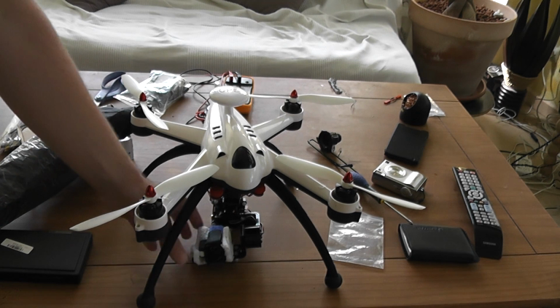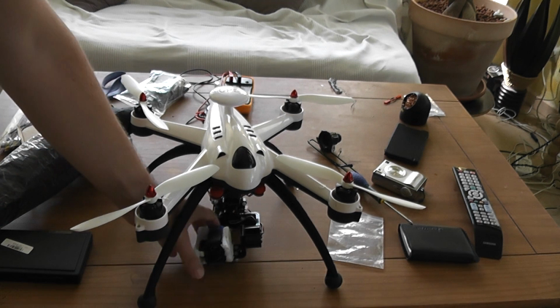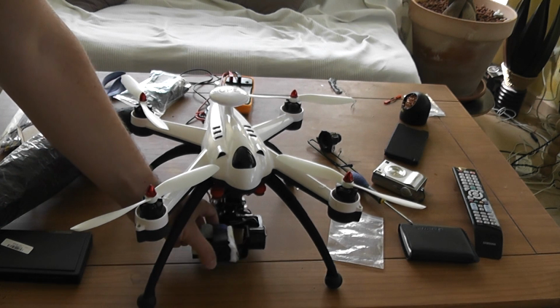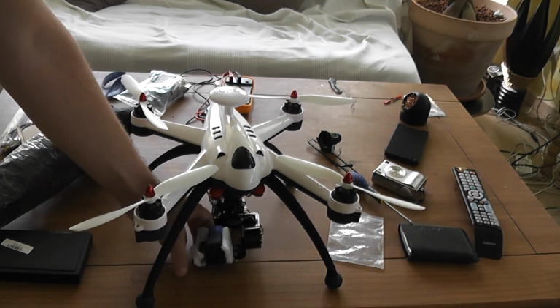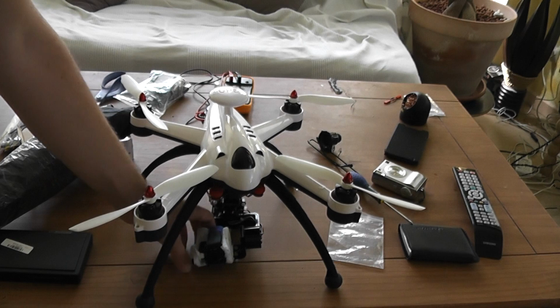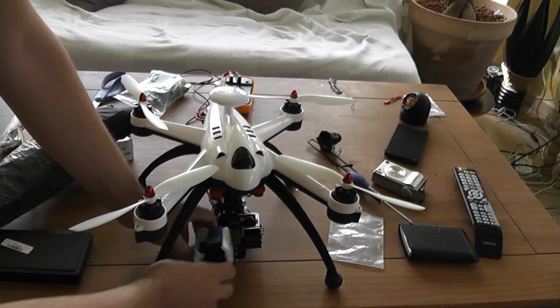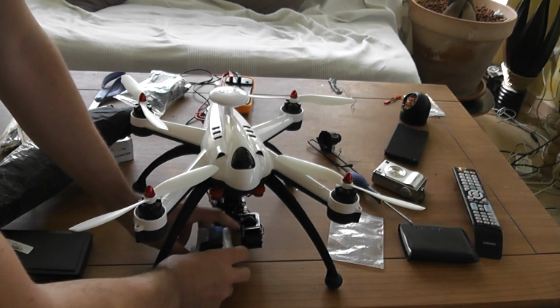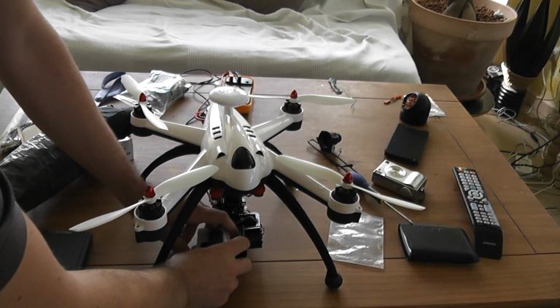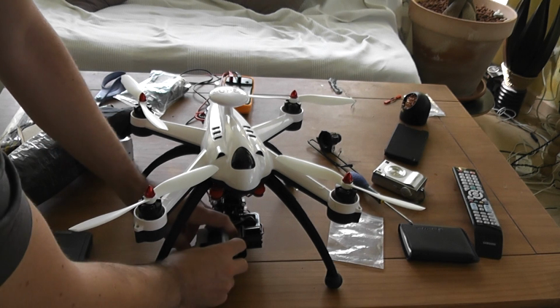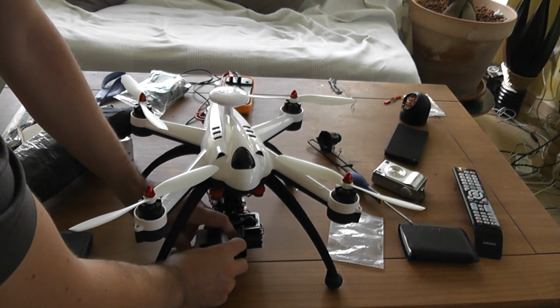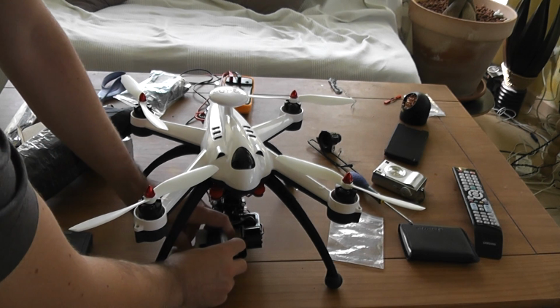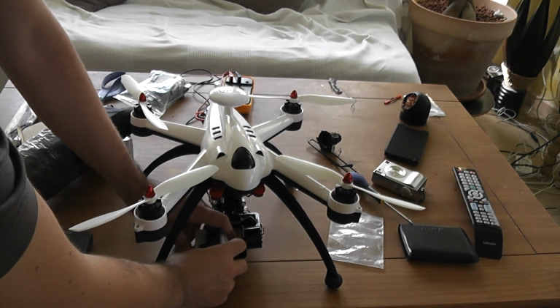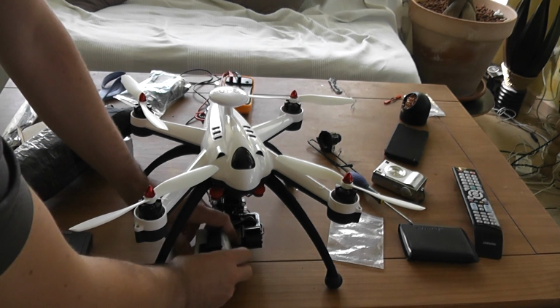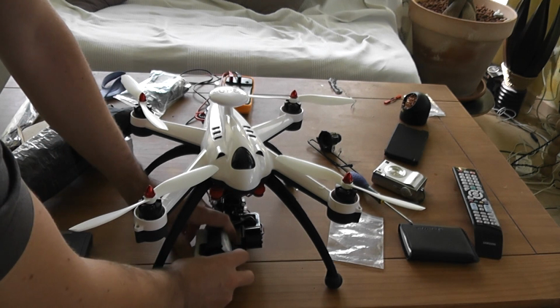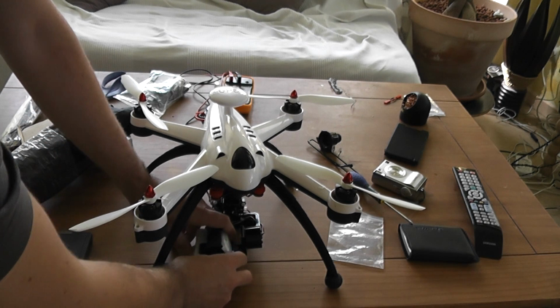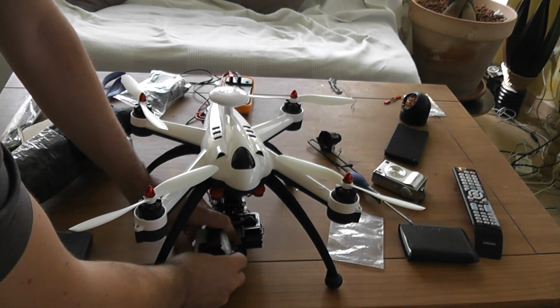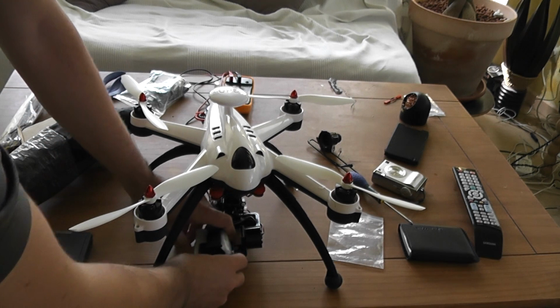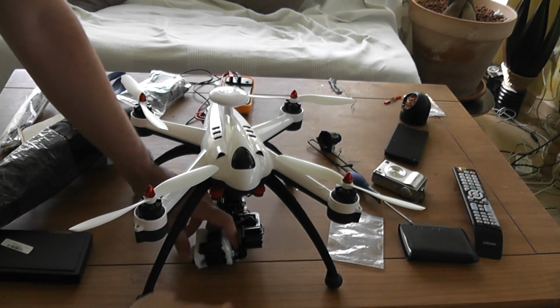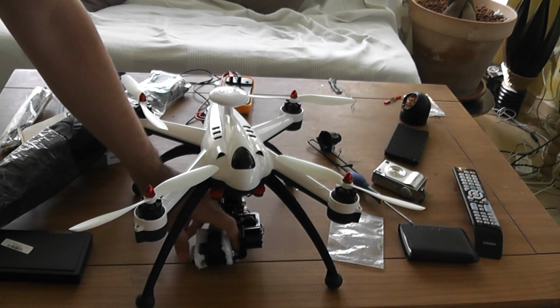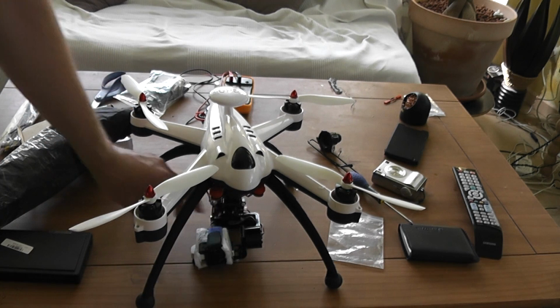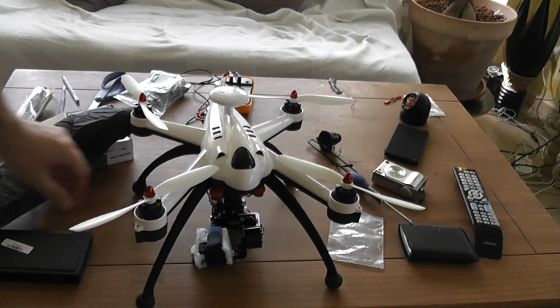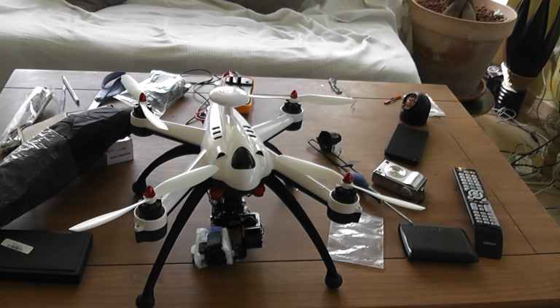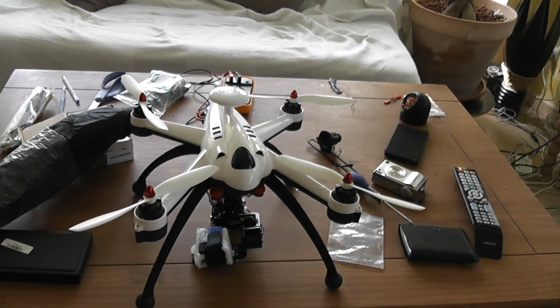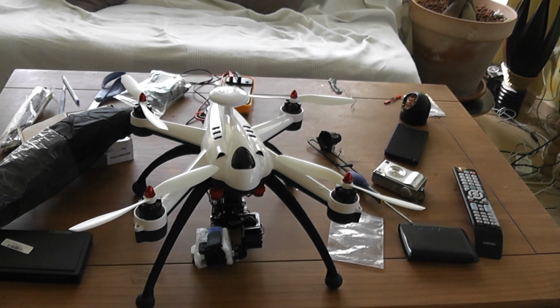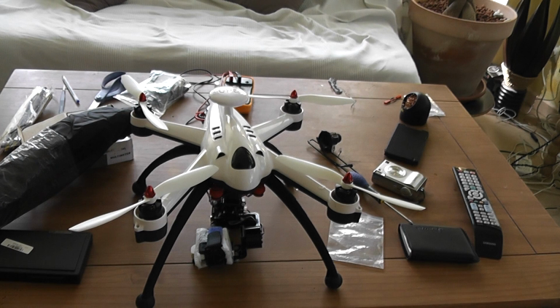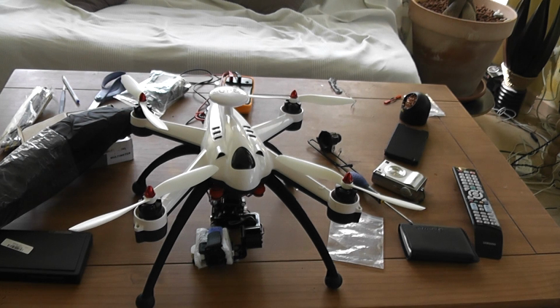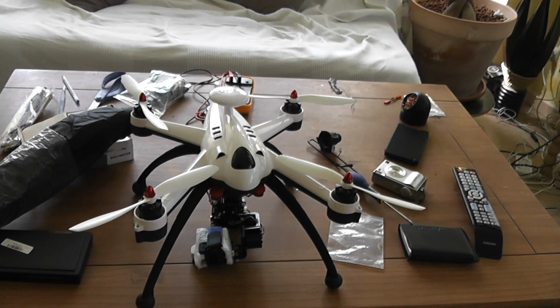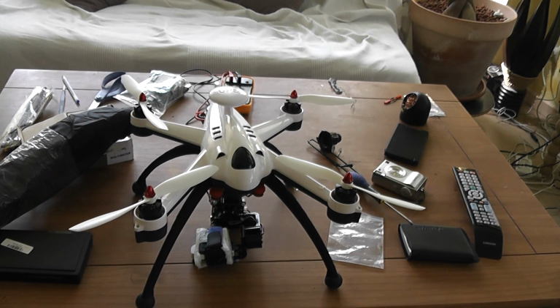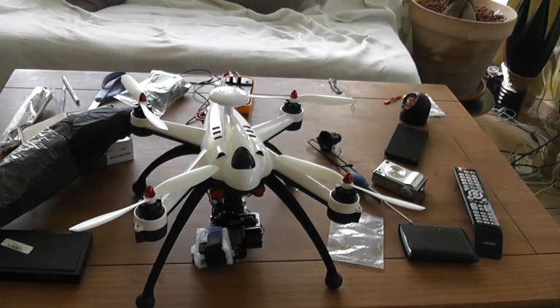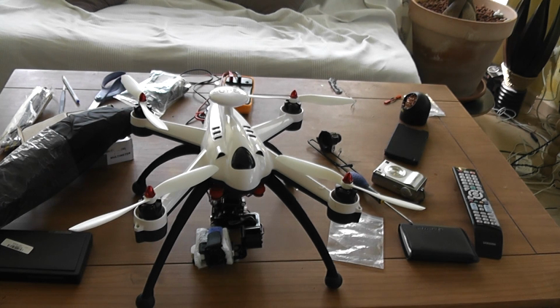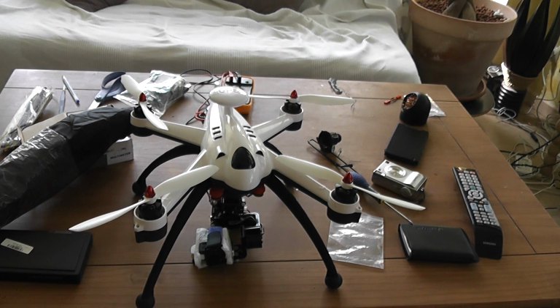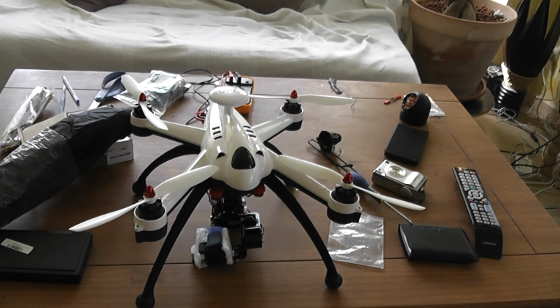I installed a Mobius camera. It's not the GoPro, so I'm not expecting to have a perfect stabilization result, but it's not bad at all.